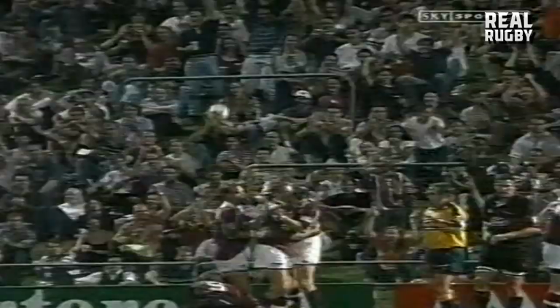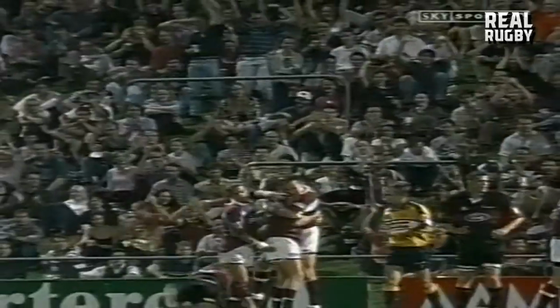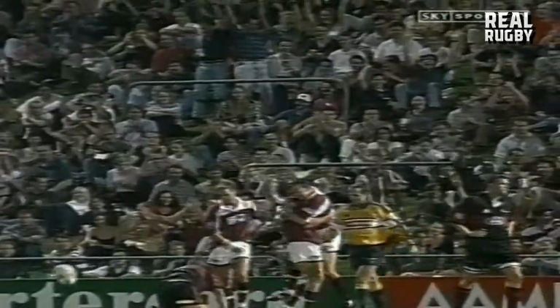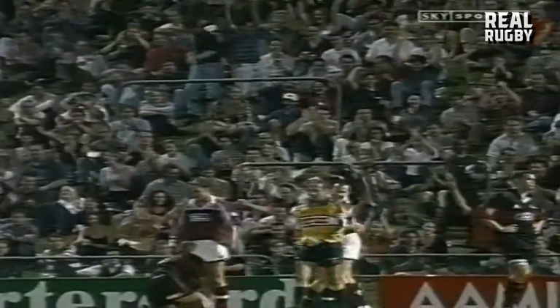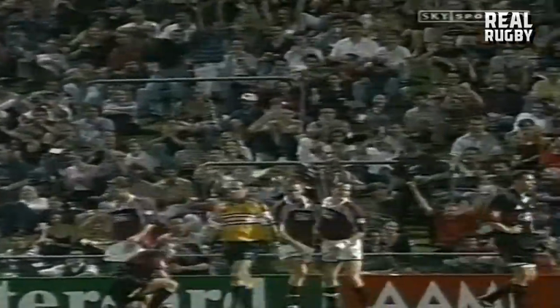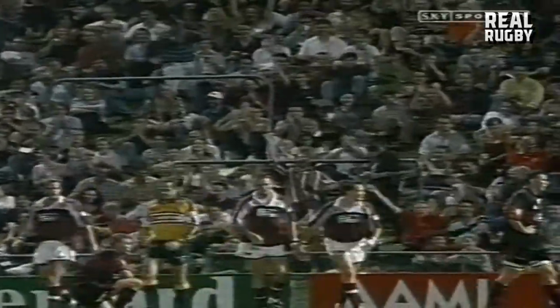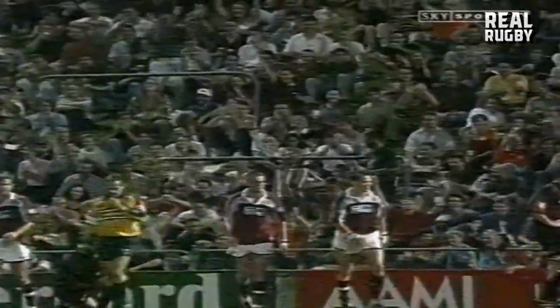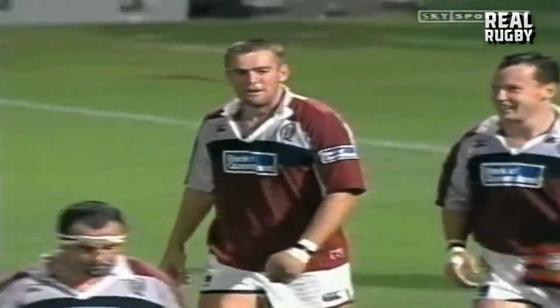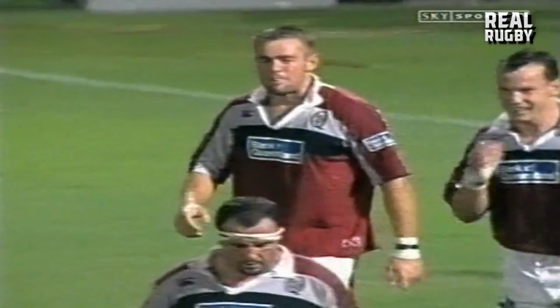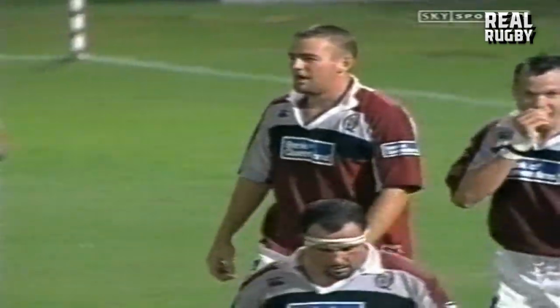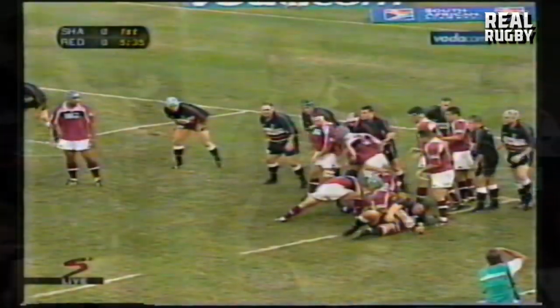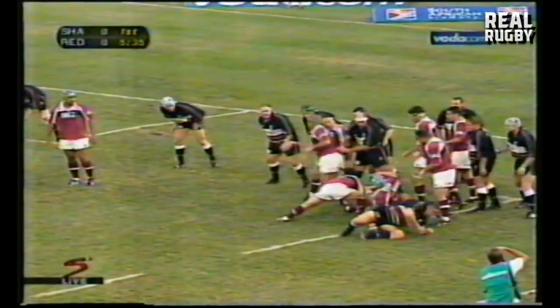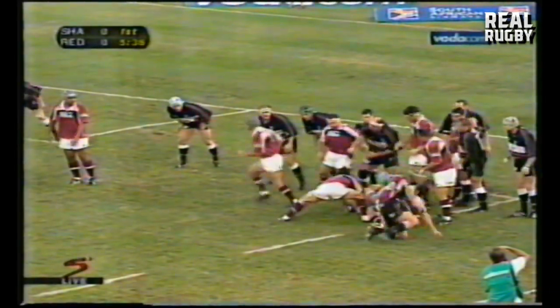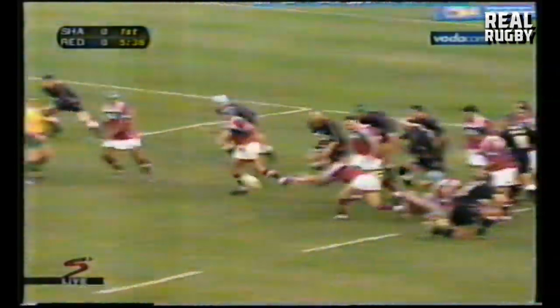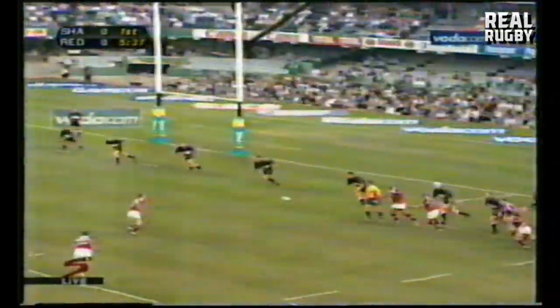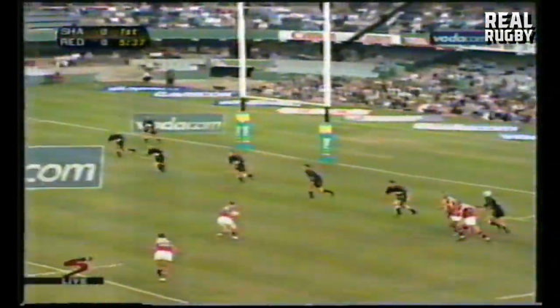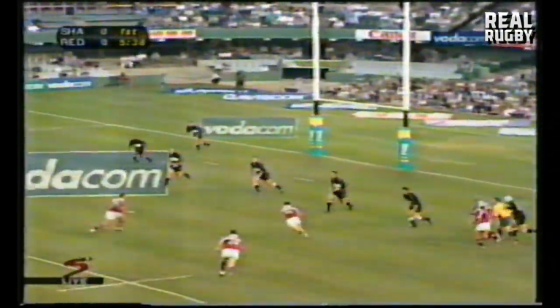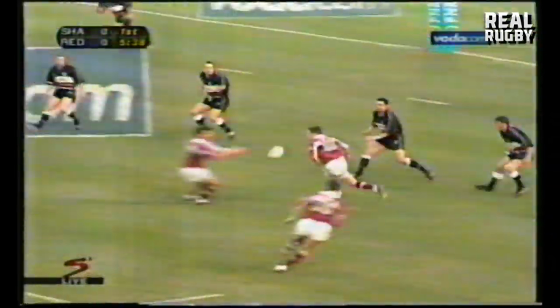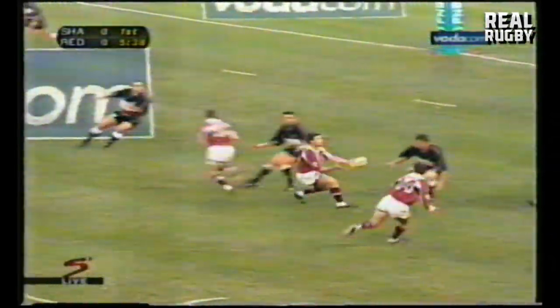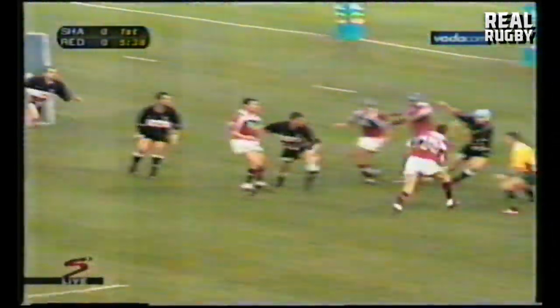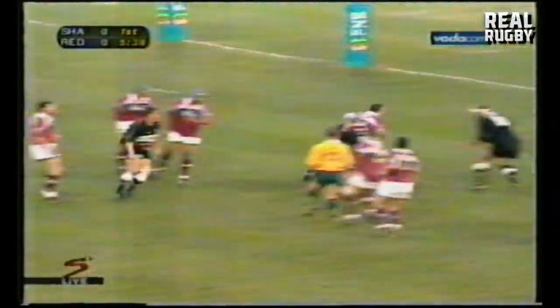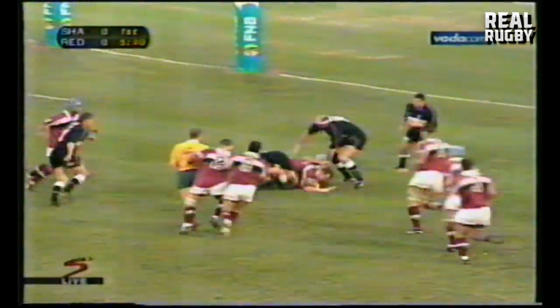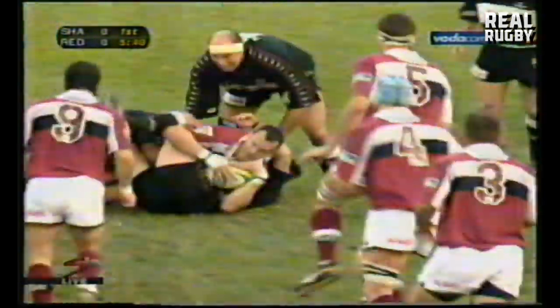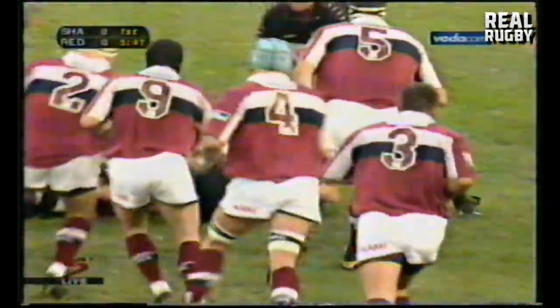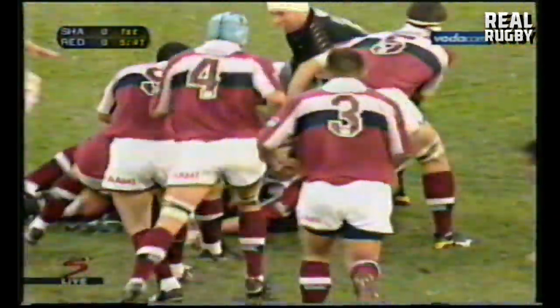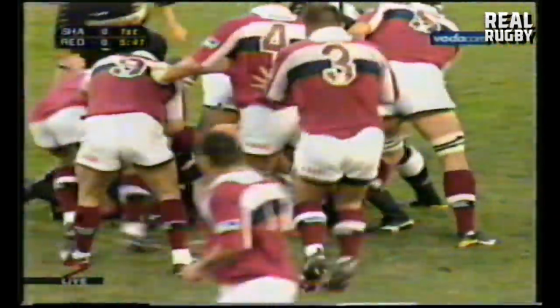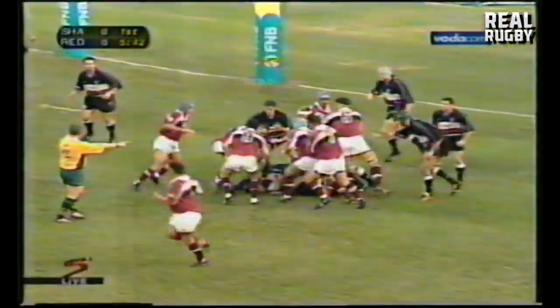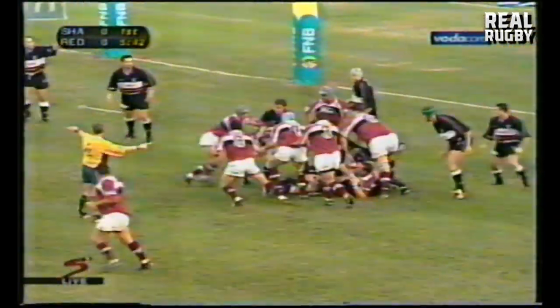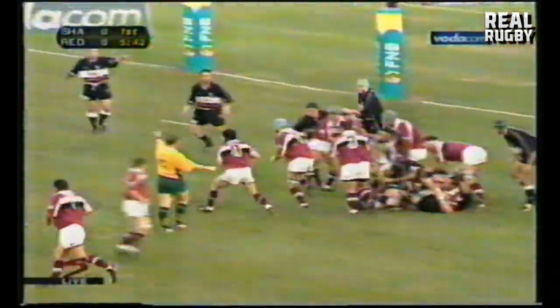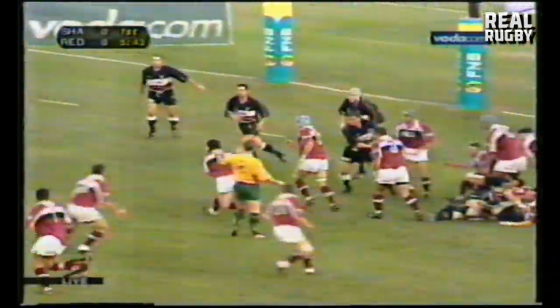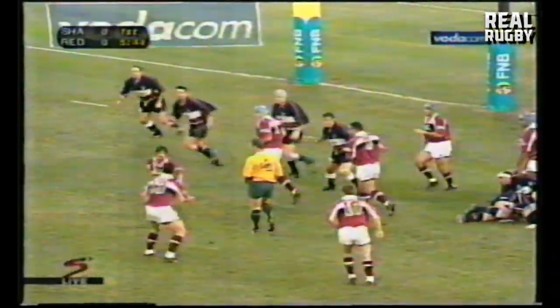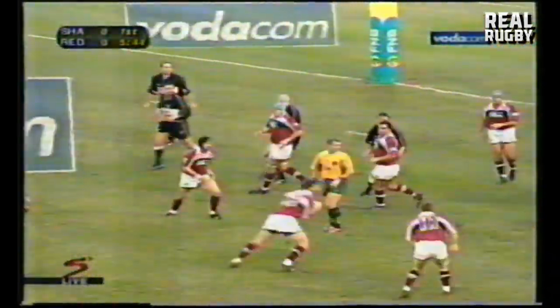Chris Latham on the string. What does Flatley do? There's the switch — Damian Smith in. He's a bit of a tall man, is Damian Smith. Scored so many tries in the past like that.